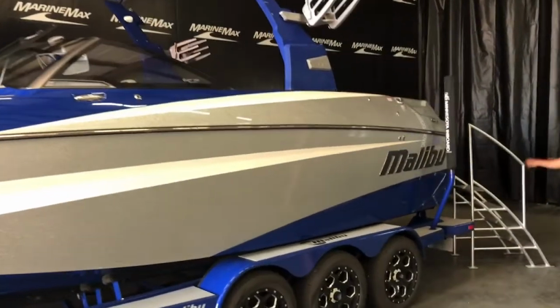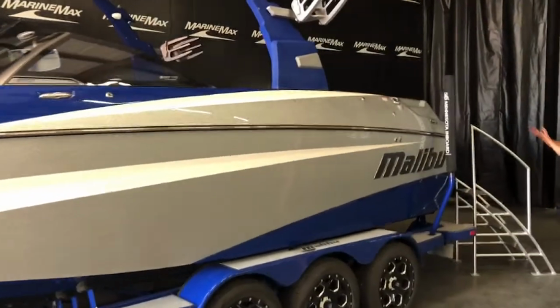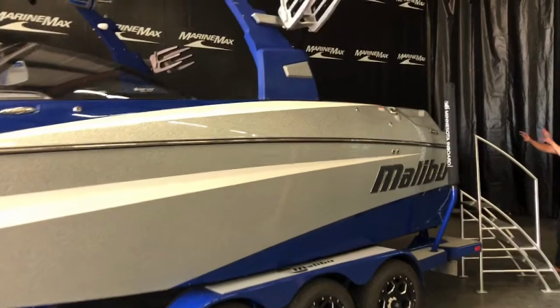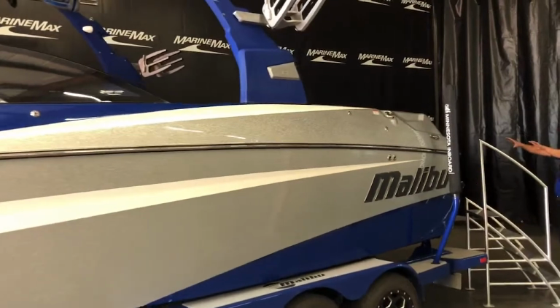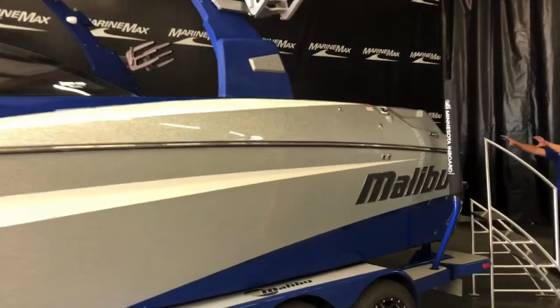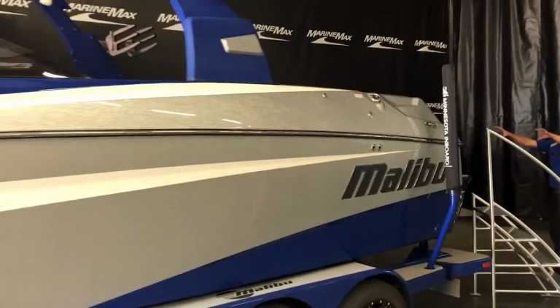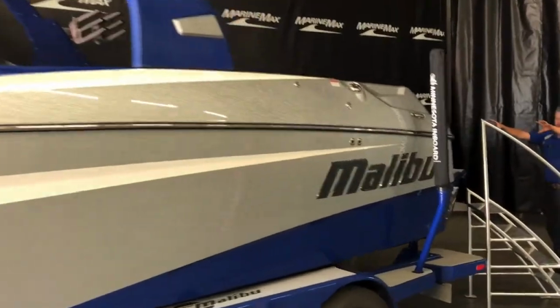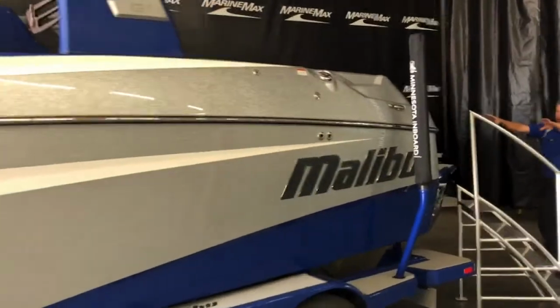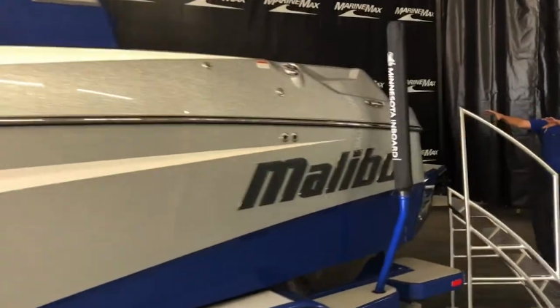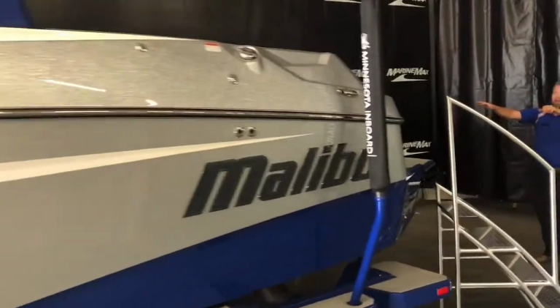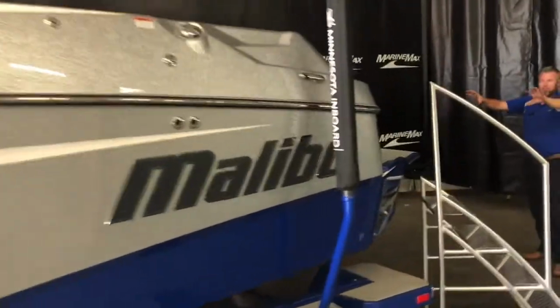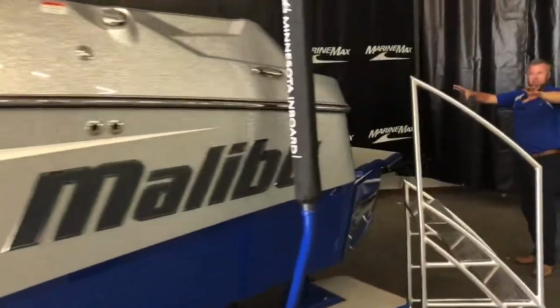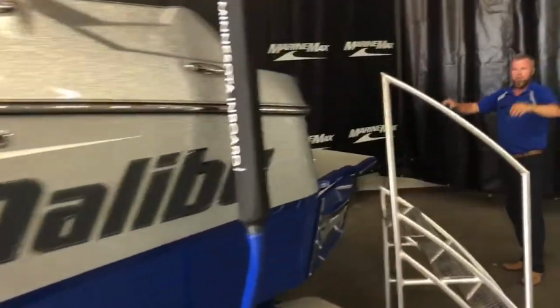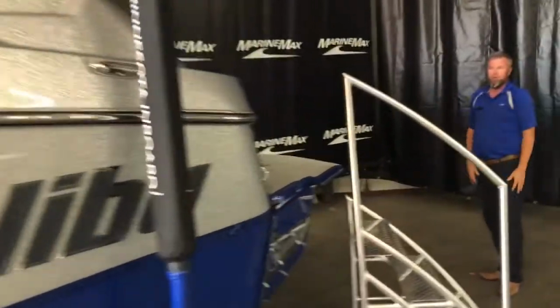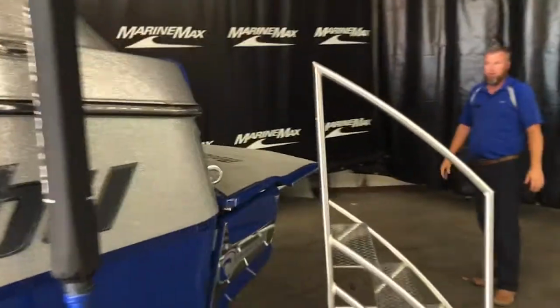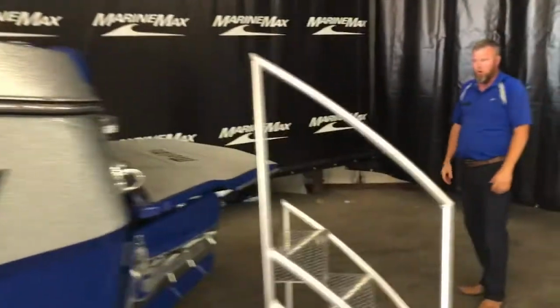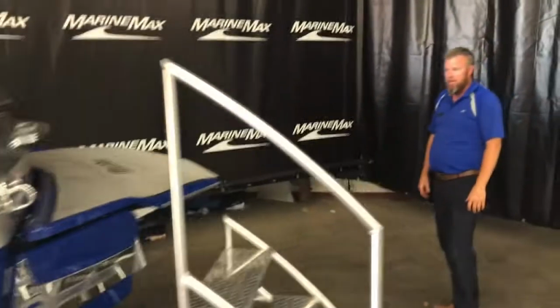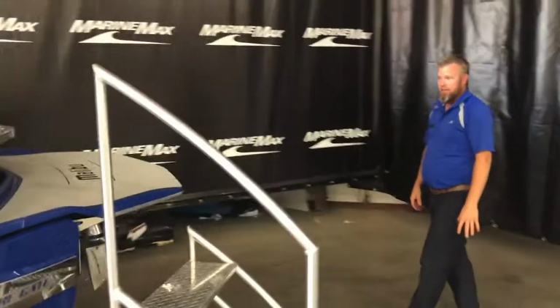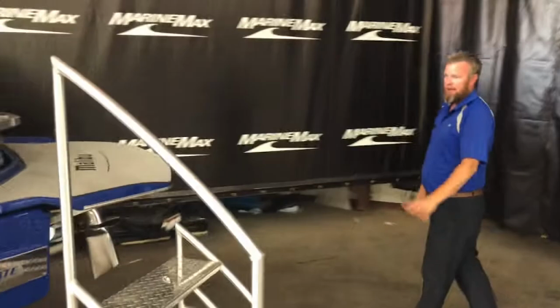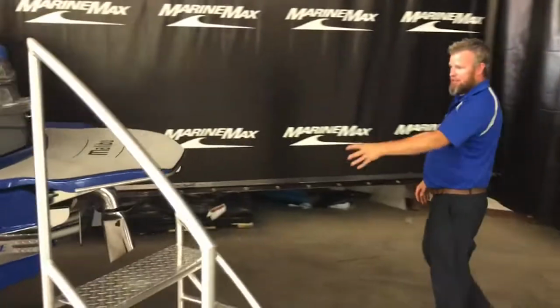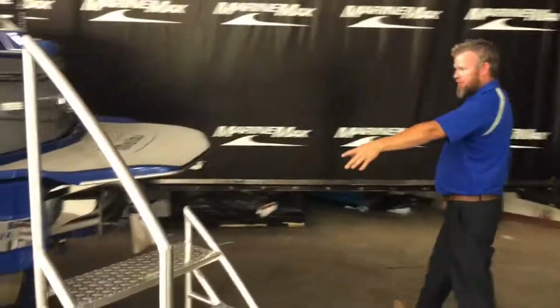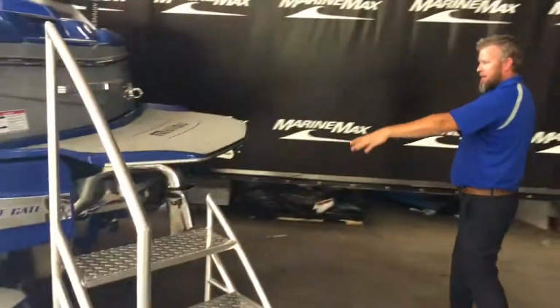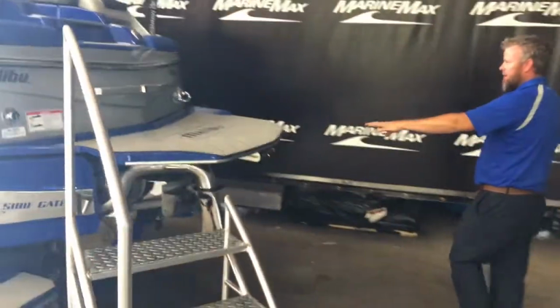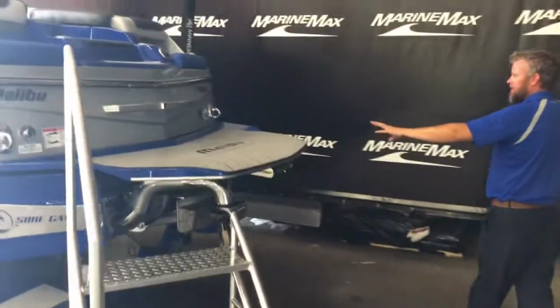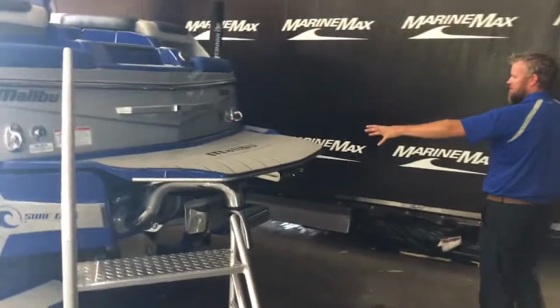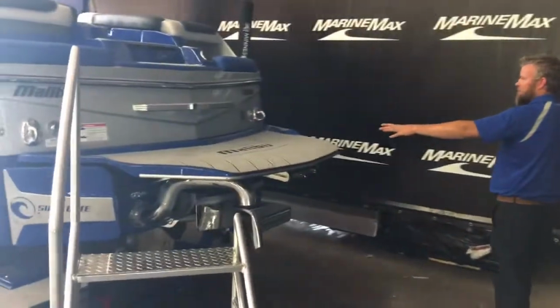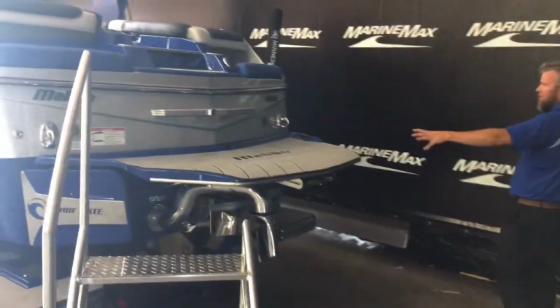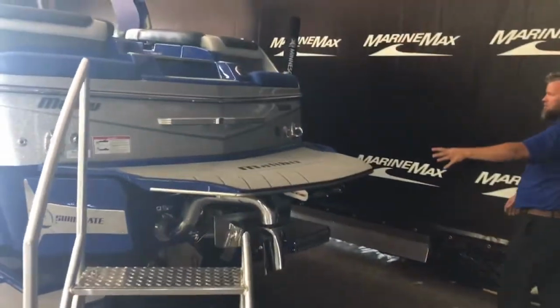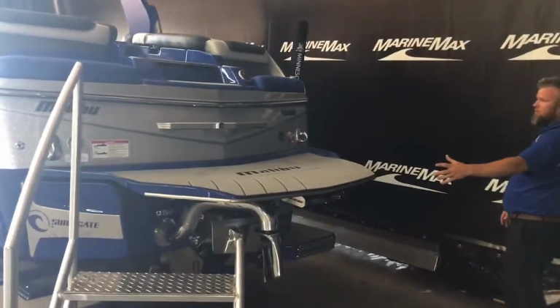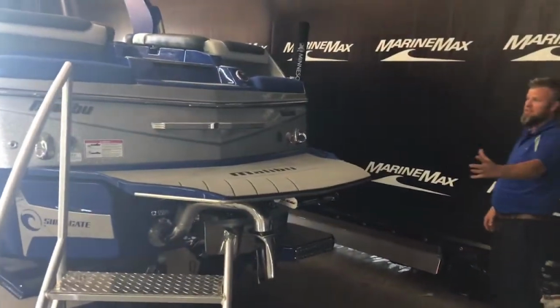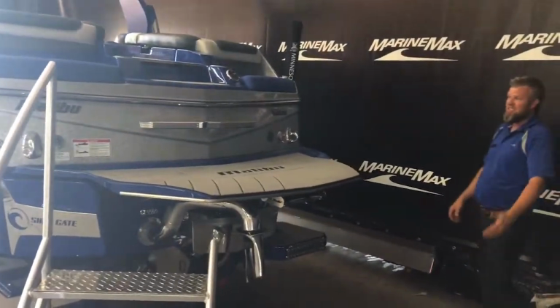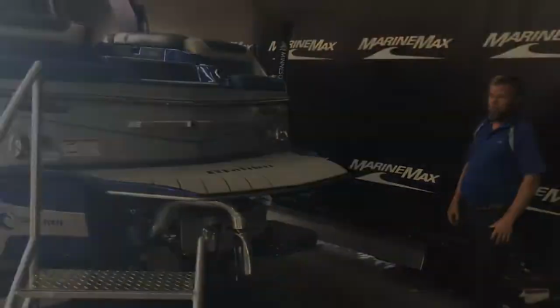On the back here we have two seats in the transom, obviously for sitting there to put your boards on. Got the nice surf gate. This is an absolutely gorgeous boat — 2016 model.